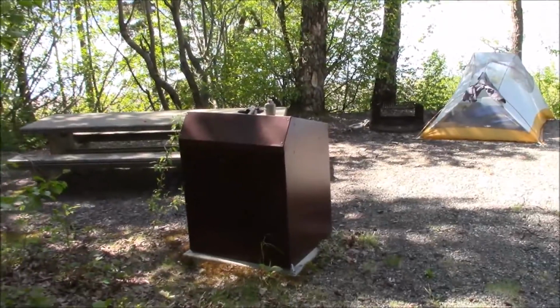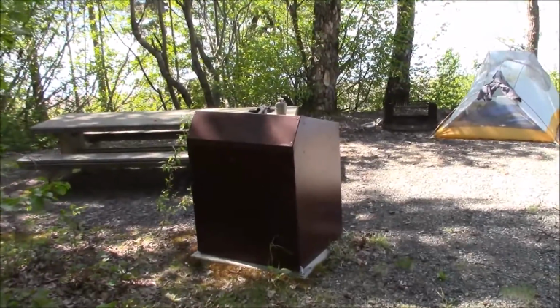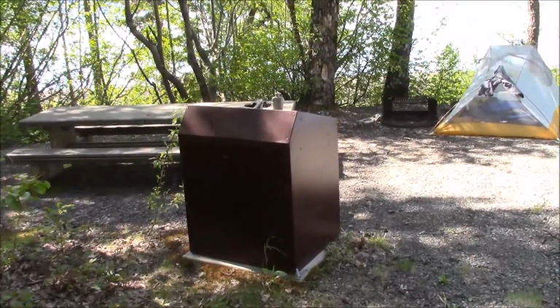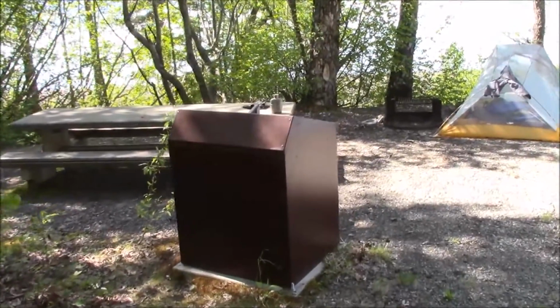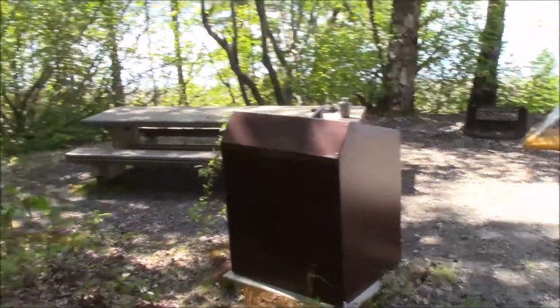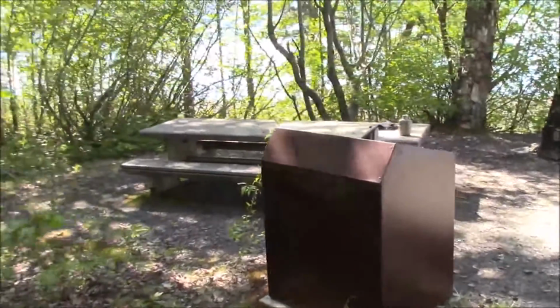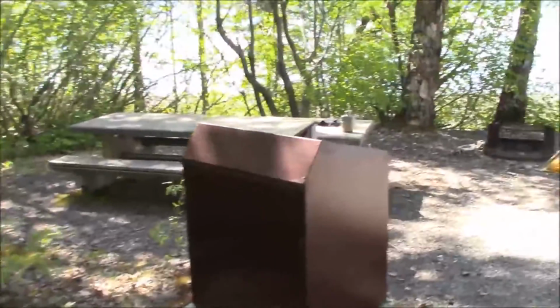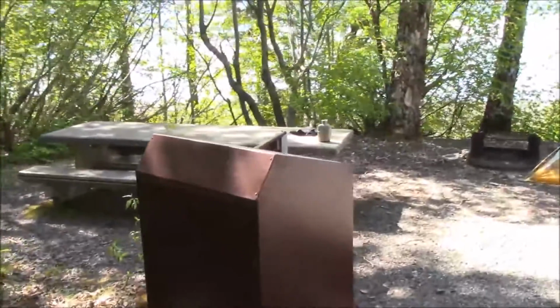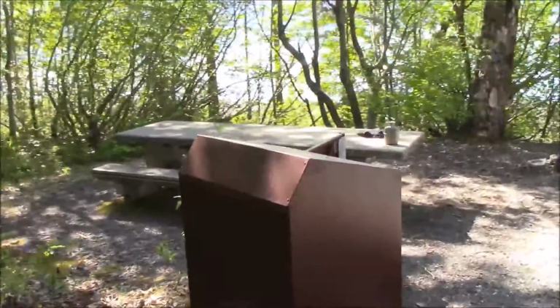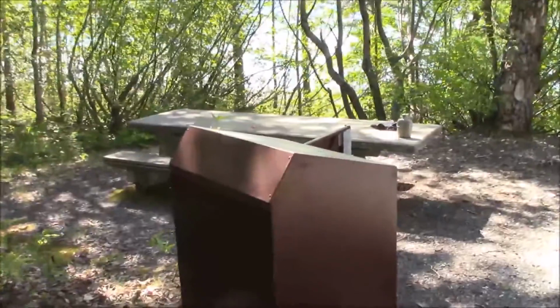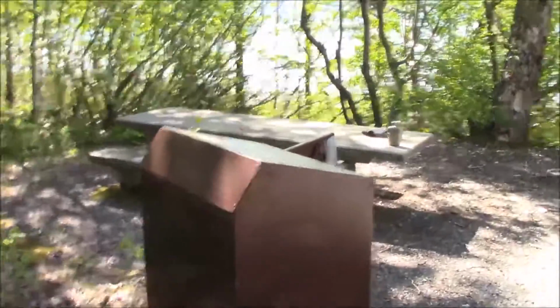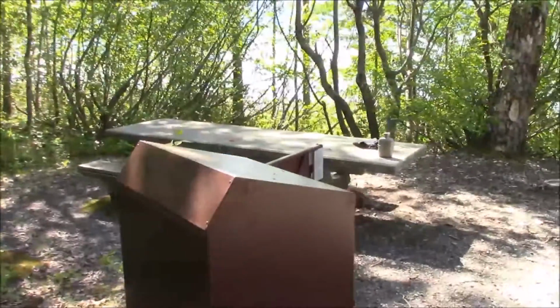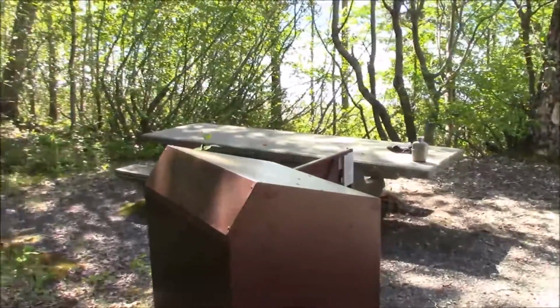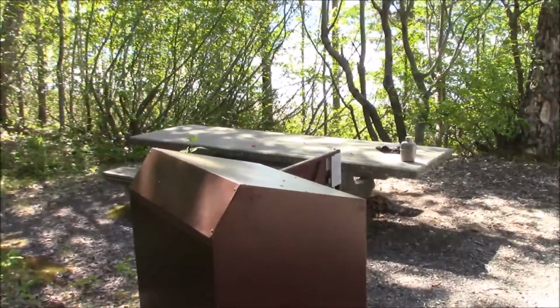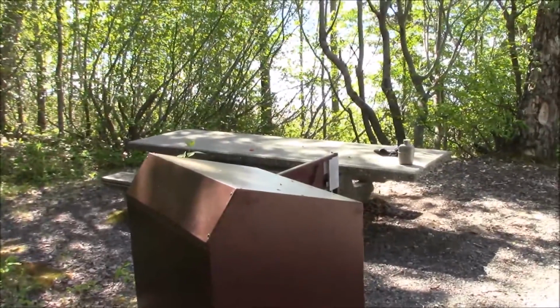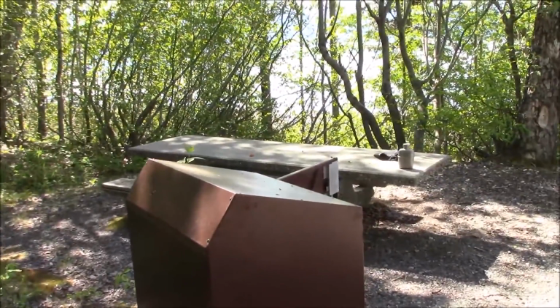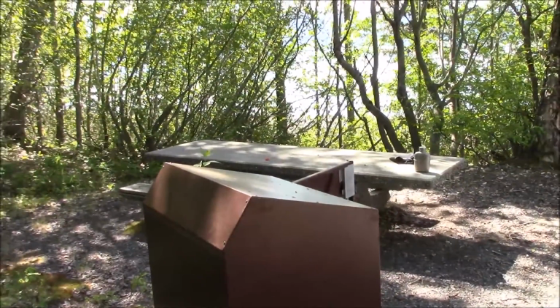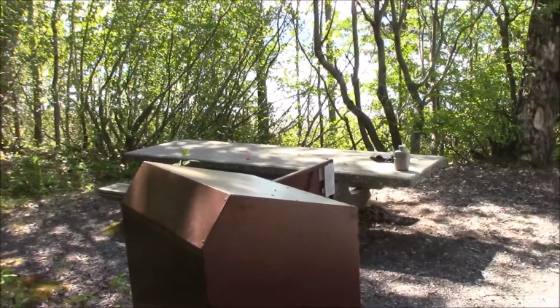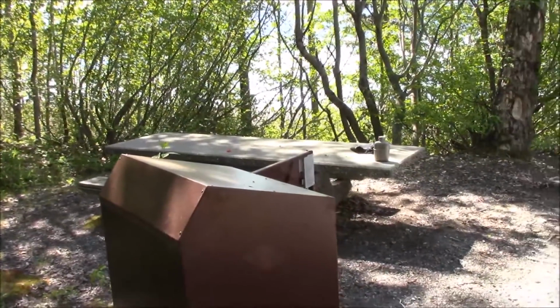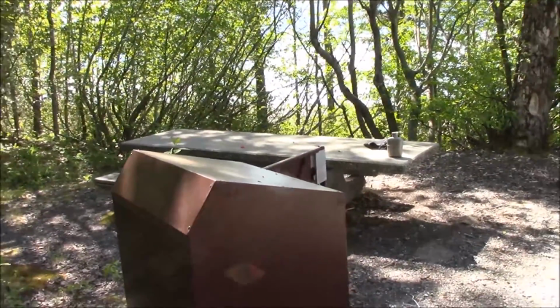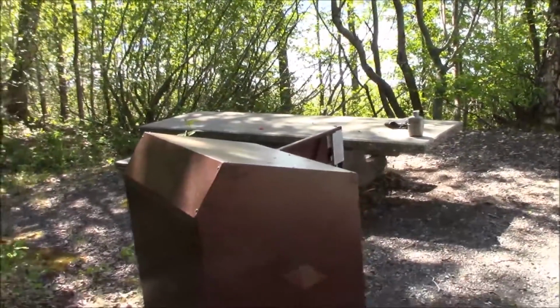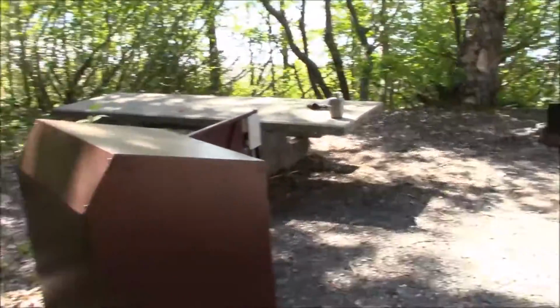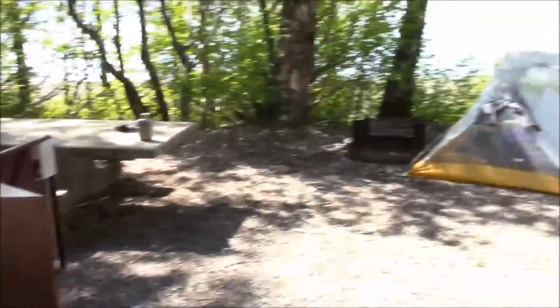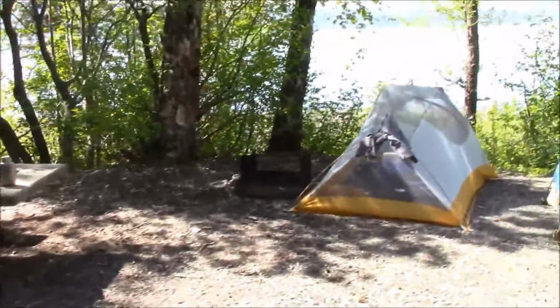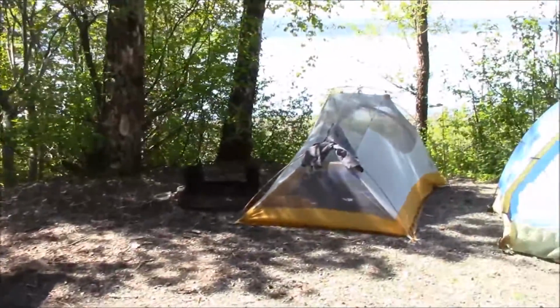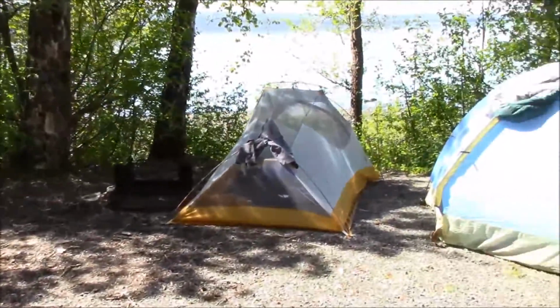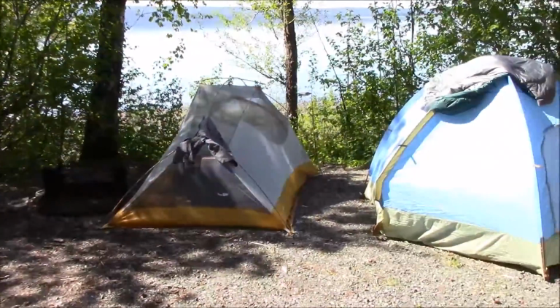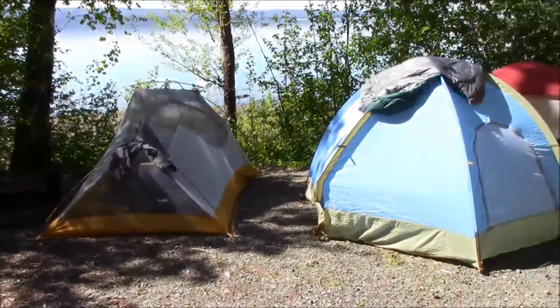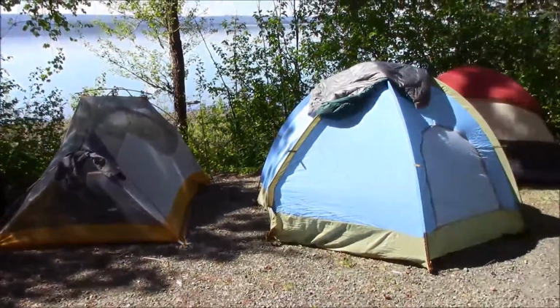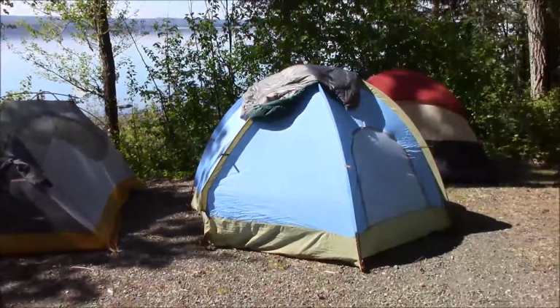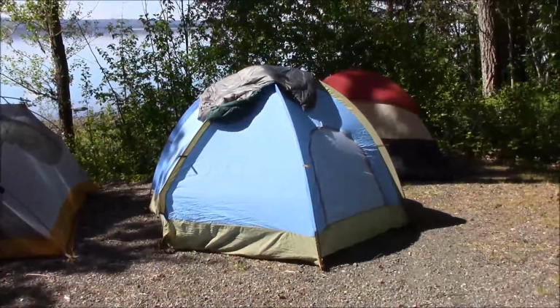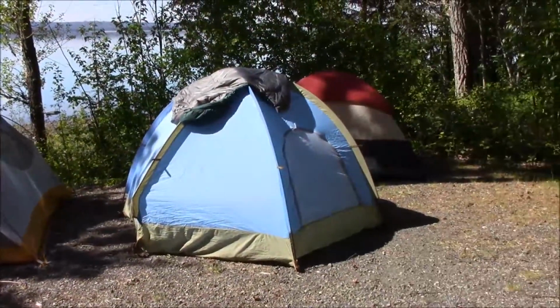Here's our sleeping section. We've got a couple campsites — one where we're doing all our cooking, relaxing, and having campfires, and then we've got a second section where we're actually doing the sleeping.